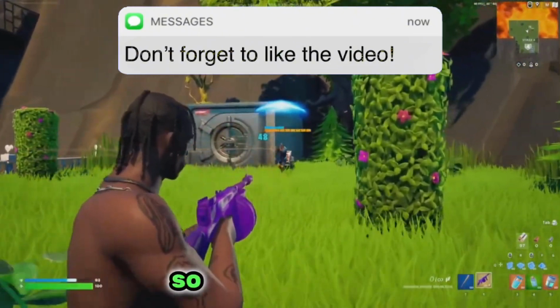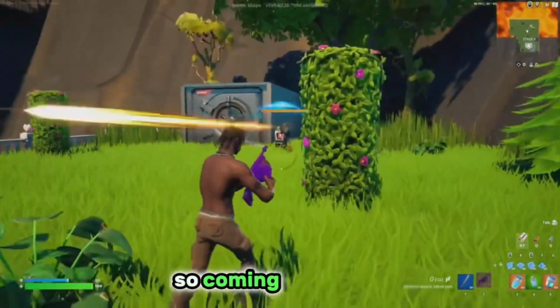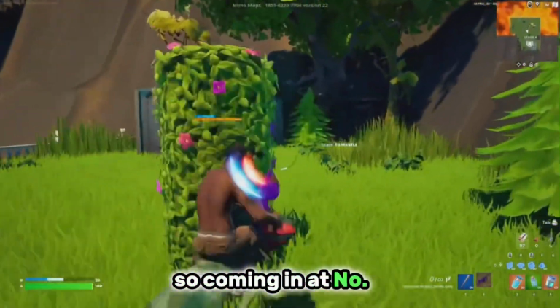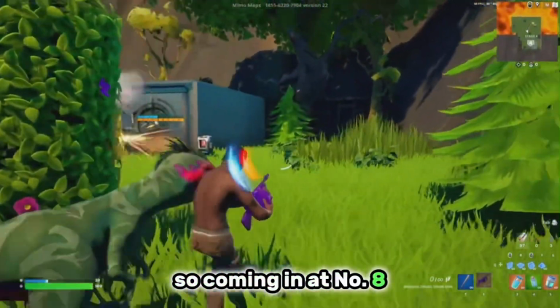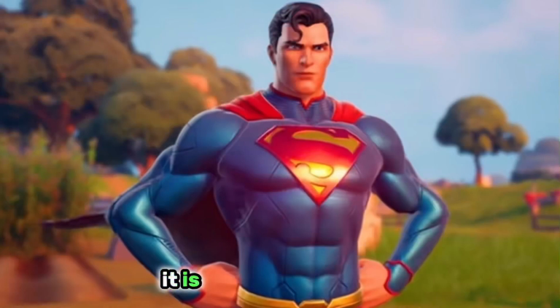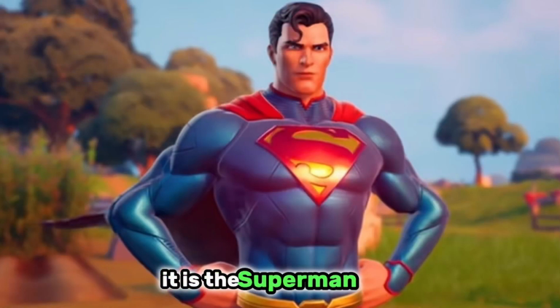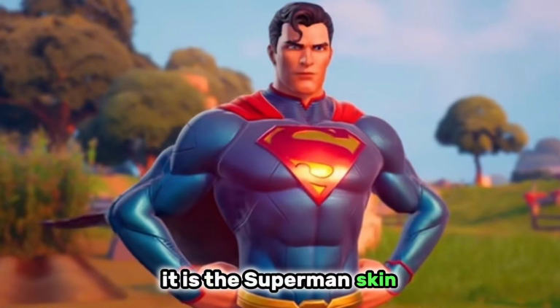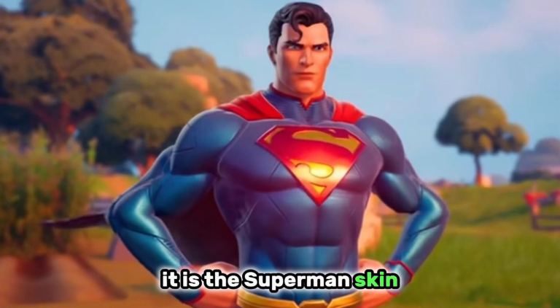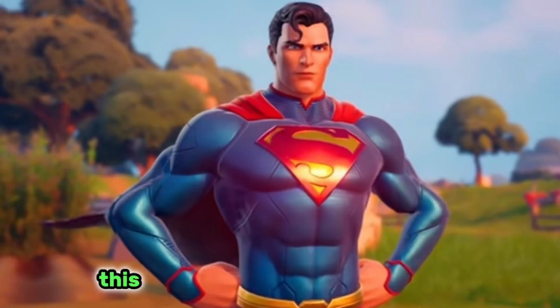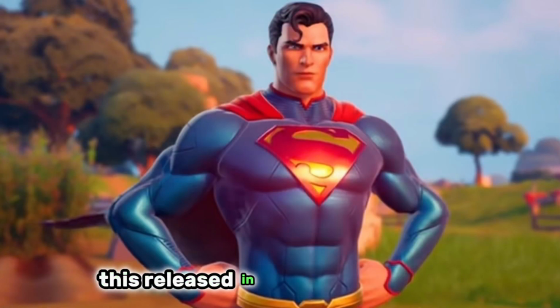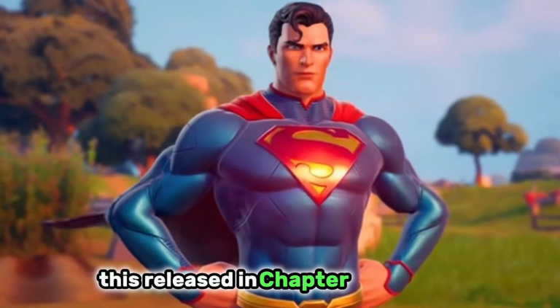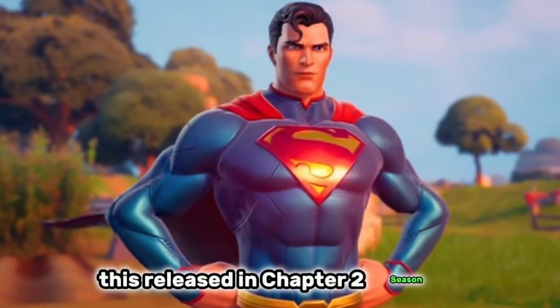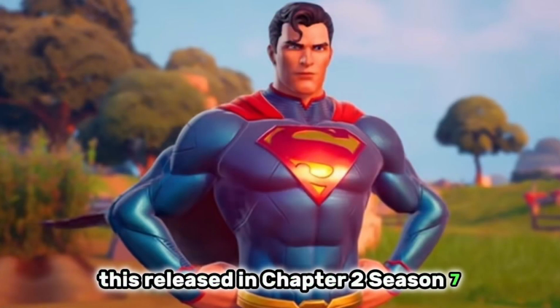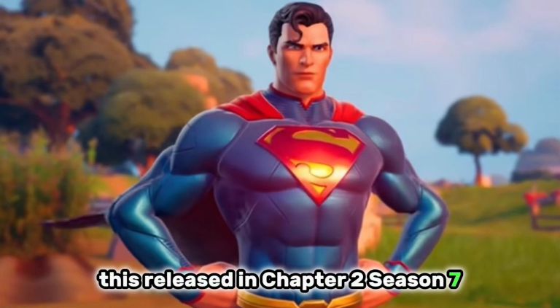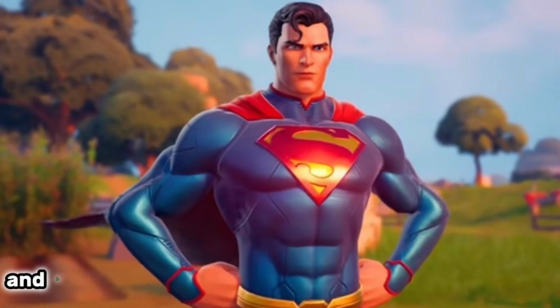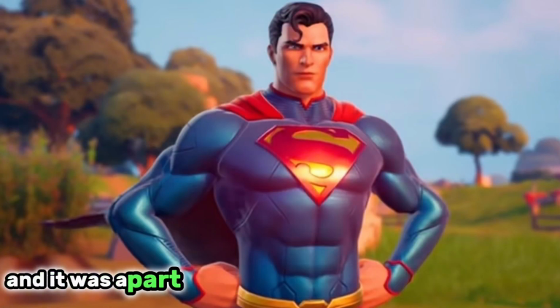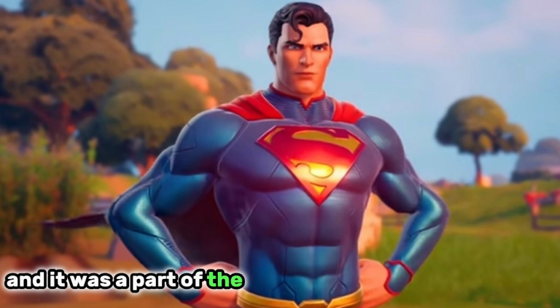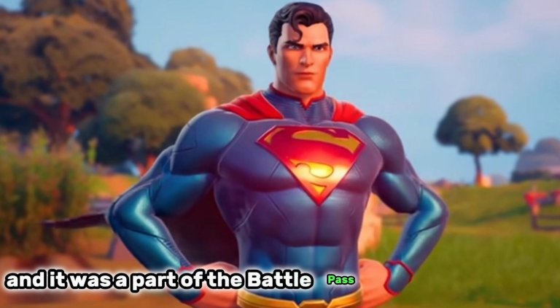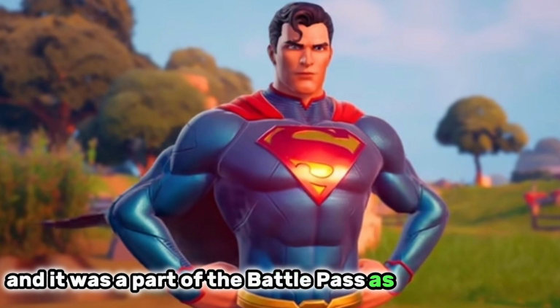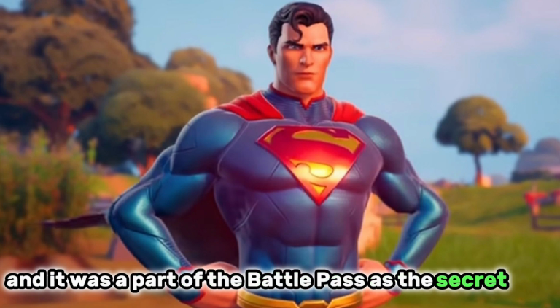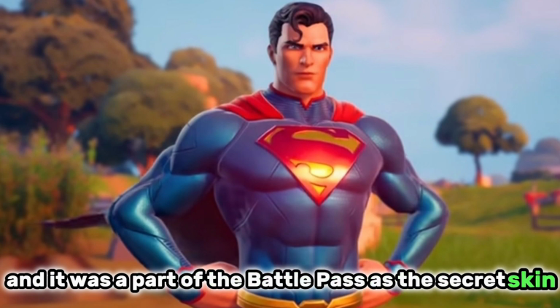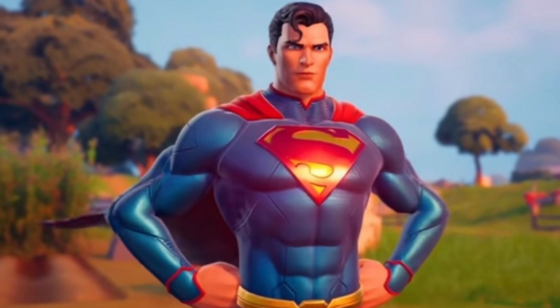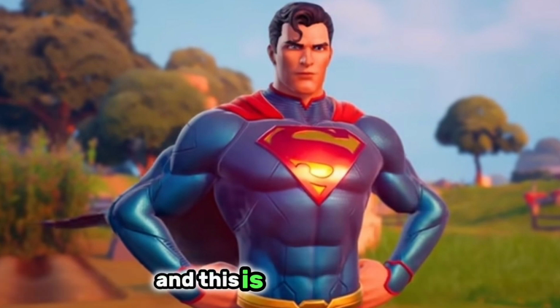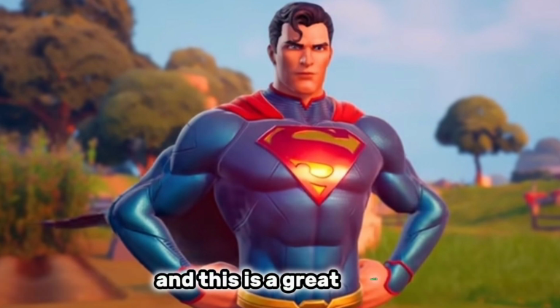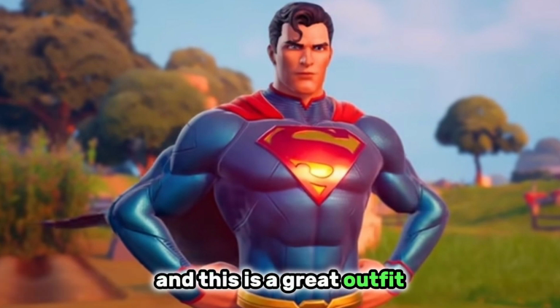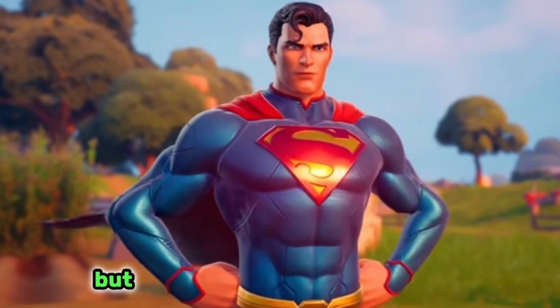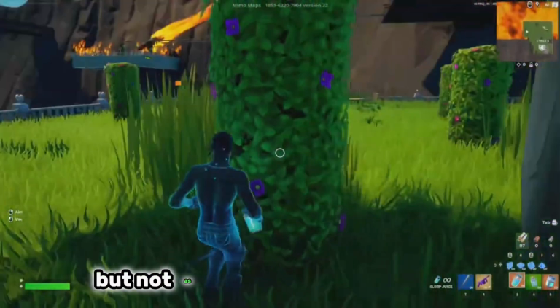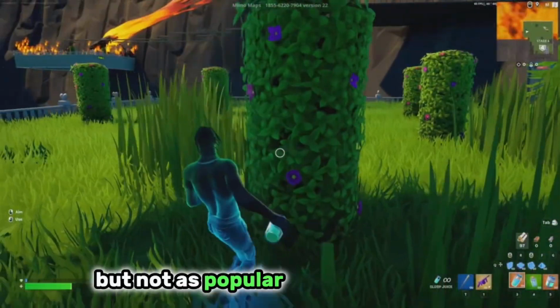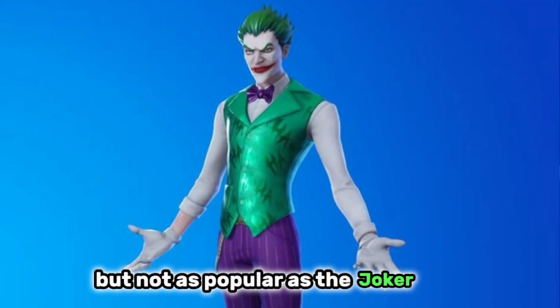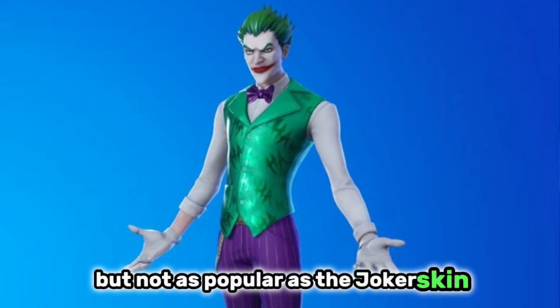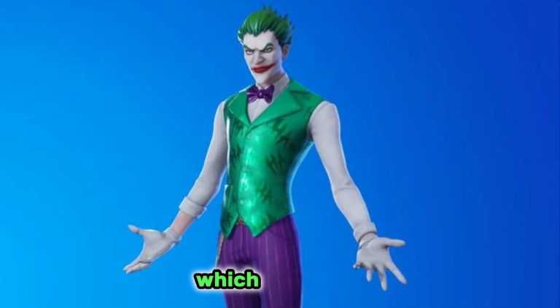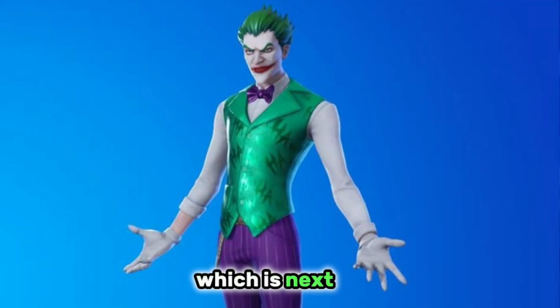Coming in at number 8 it is the Superman skin. This released in chapter 2 season 7 and it was a part of the battle pass as the secret skin. This is a great outfit but not as popular as the Joker skin, which is next up.